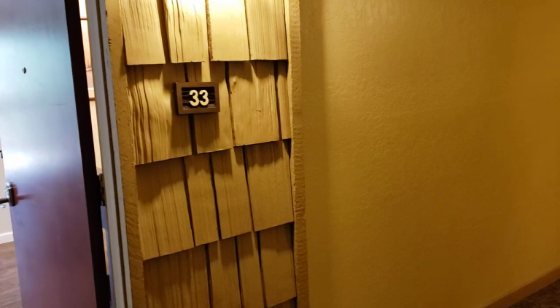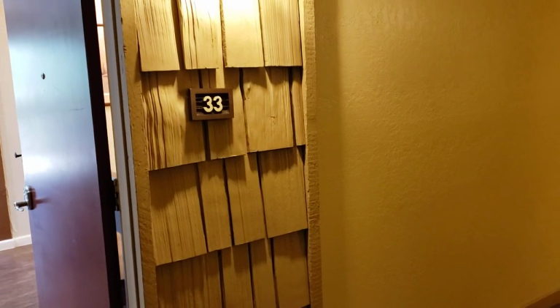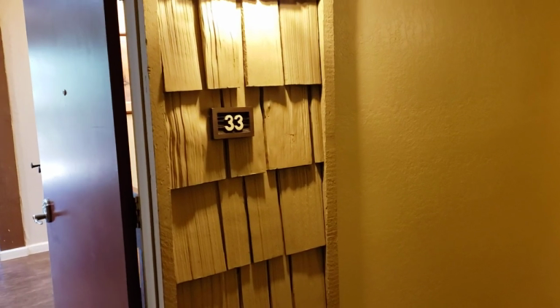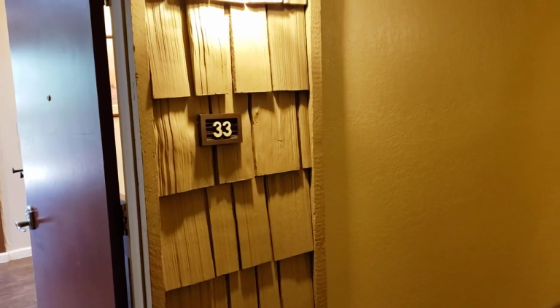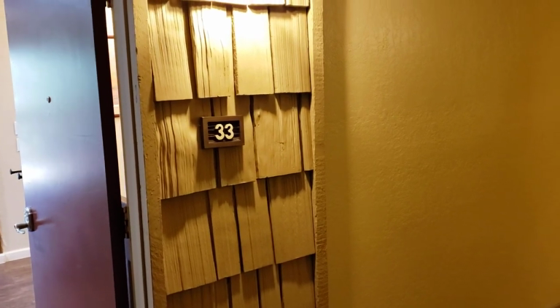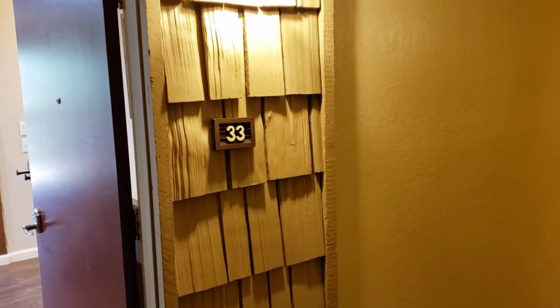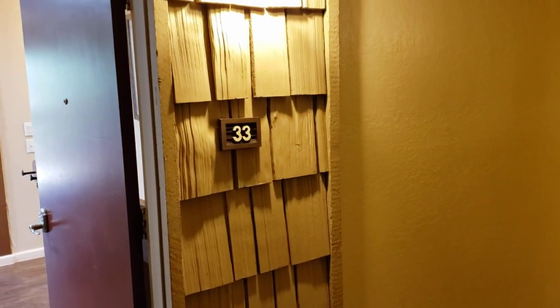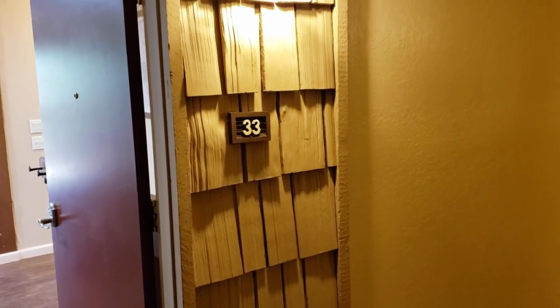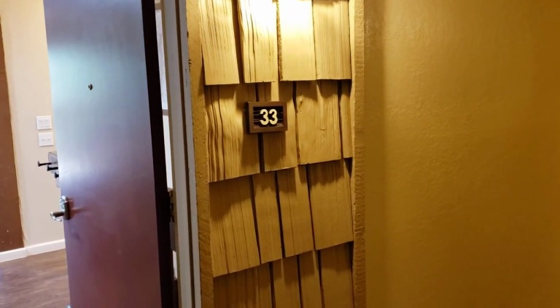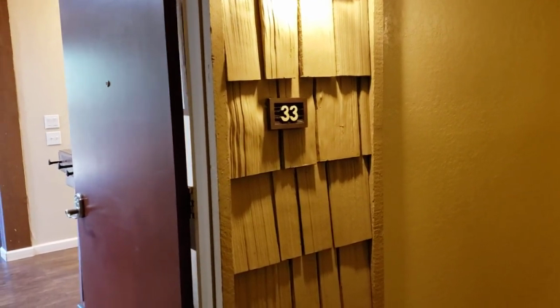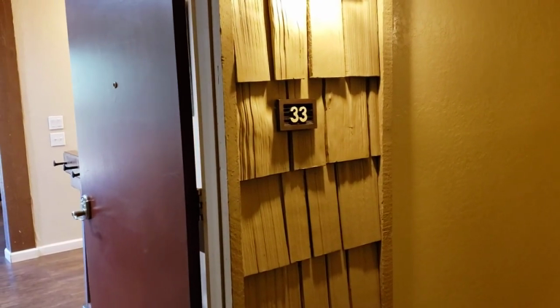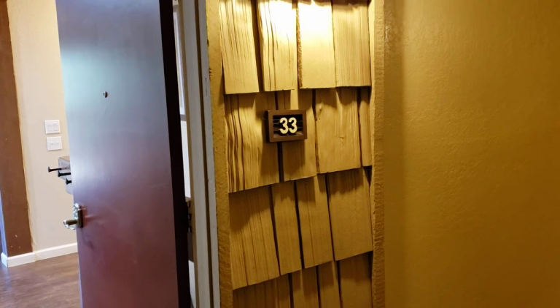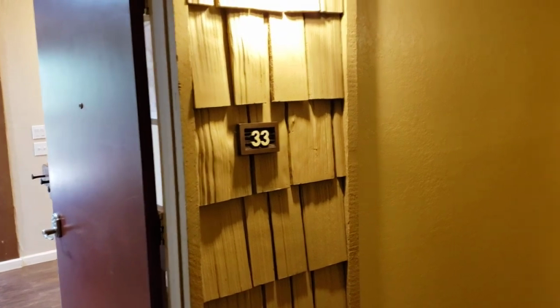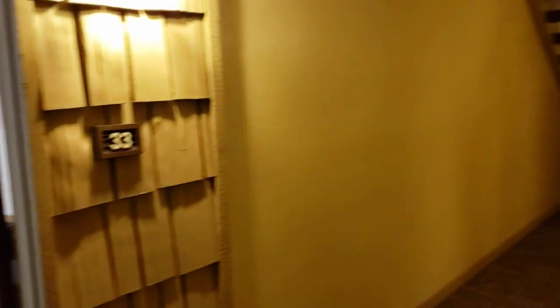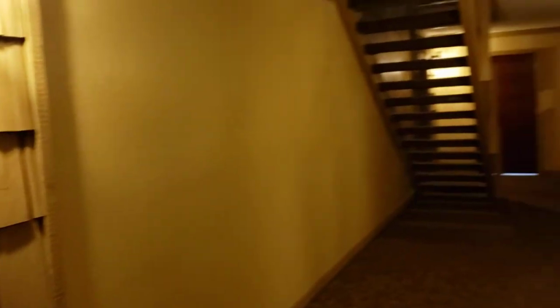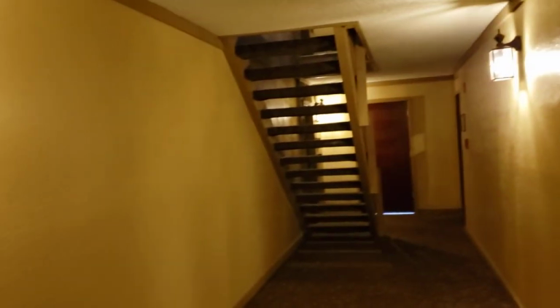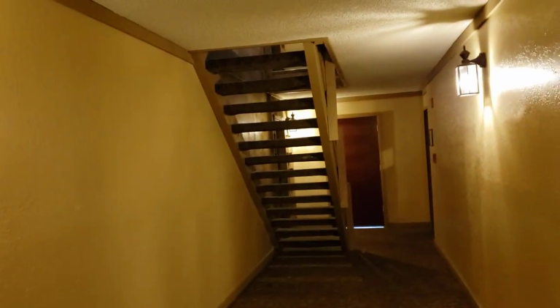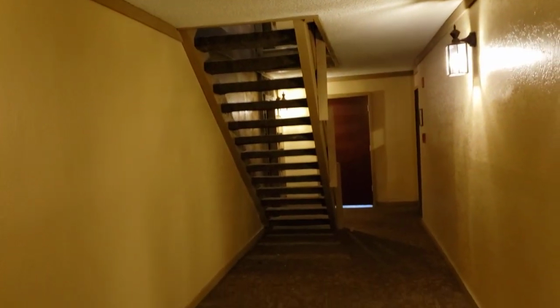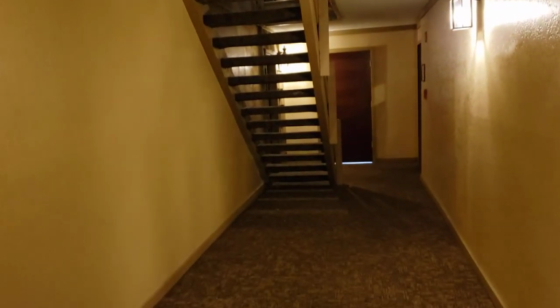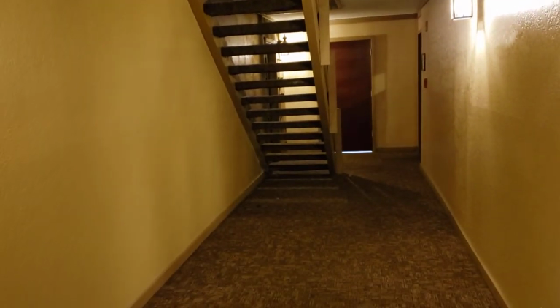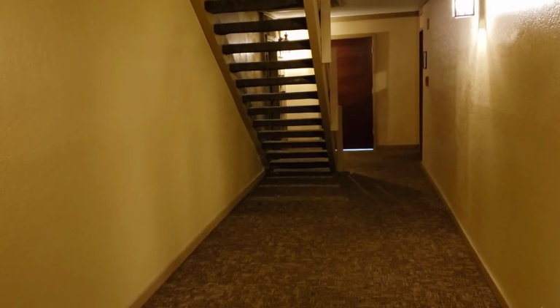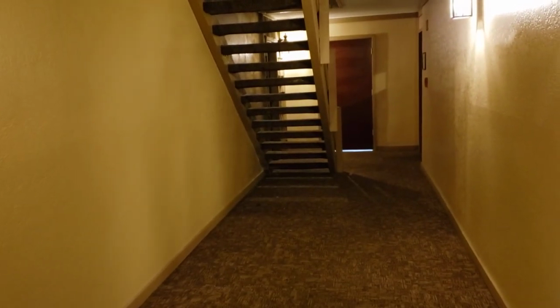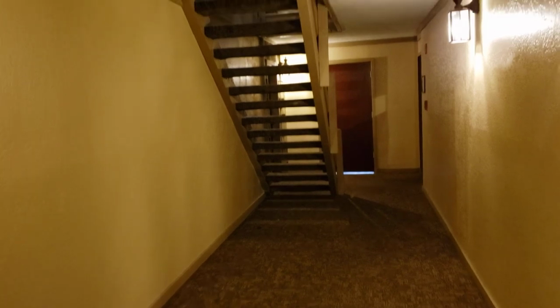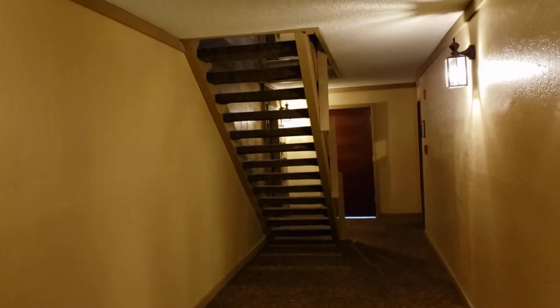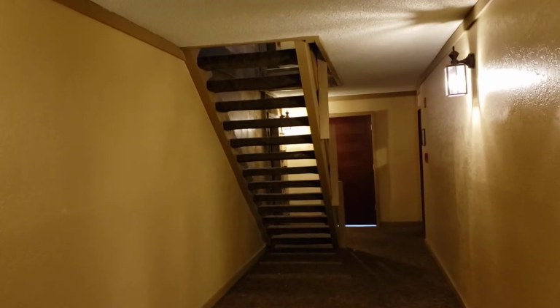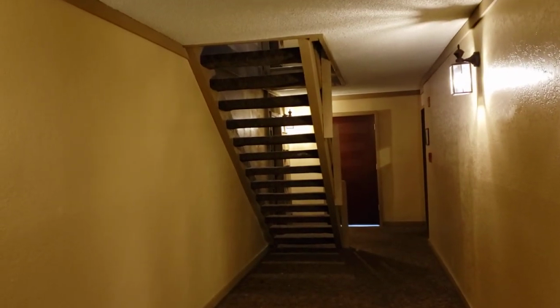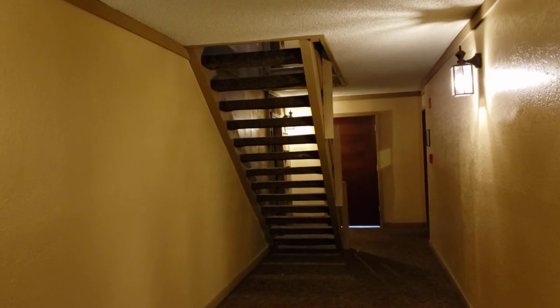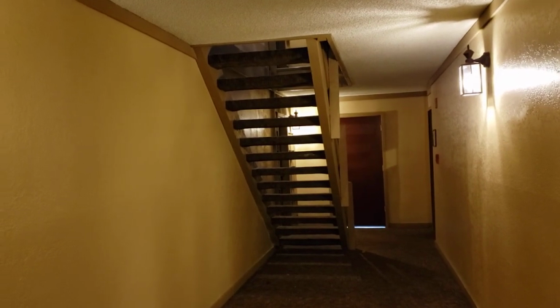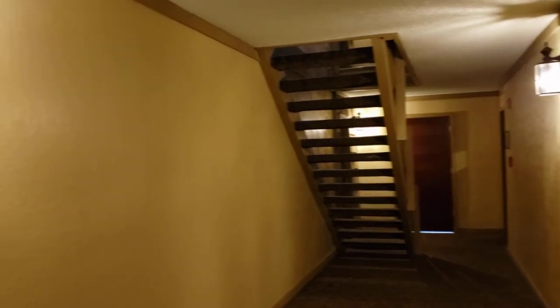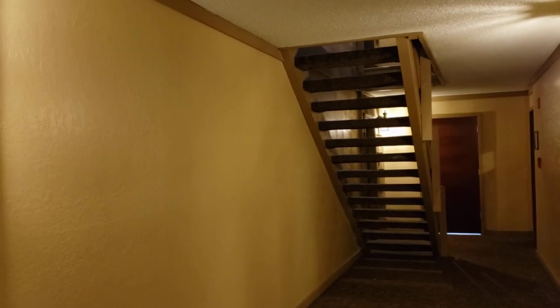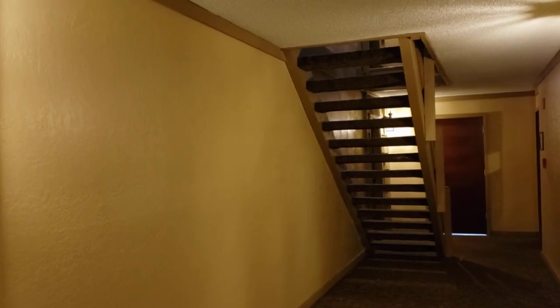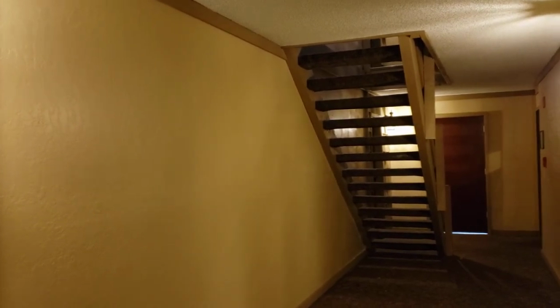Hi, this is Eric, your guide and realtor at Mammoth Dwell, and this is a walkthrough video tour of Mammoth Ski and Racket unit 33D. This unit is up close to Canyon Lodge.